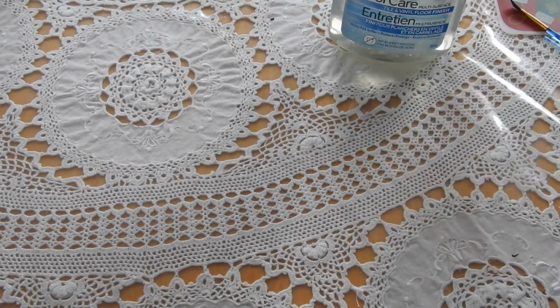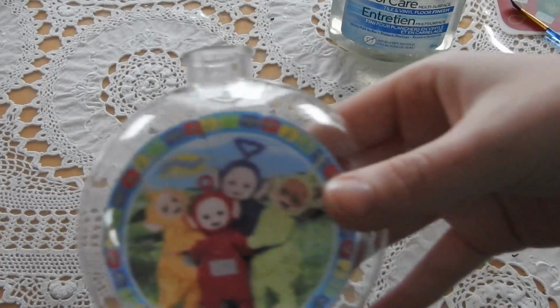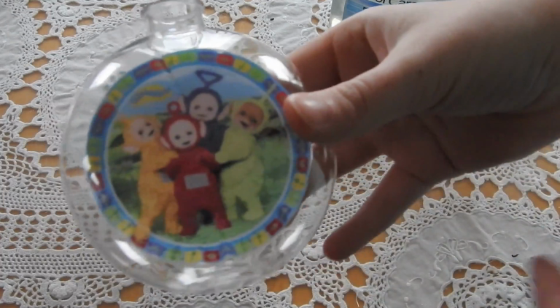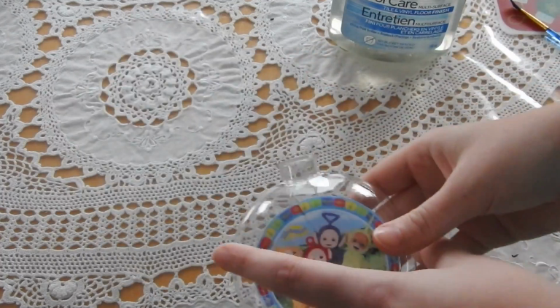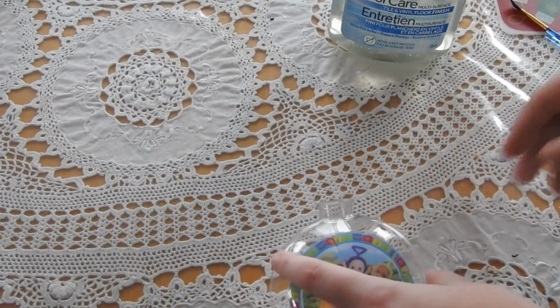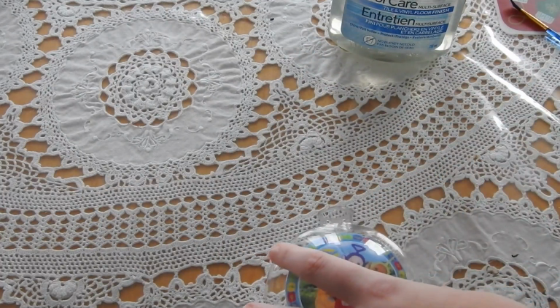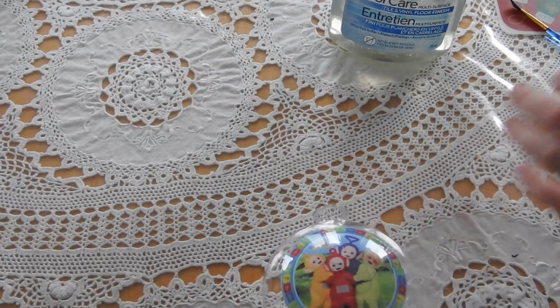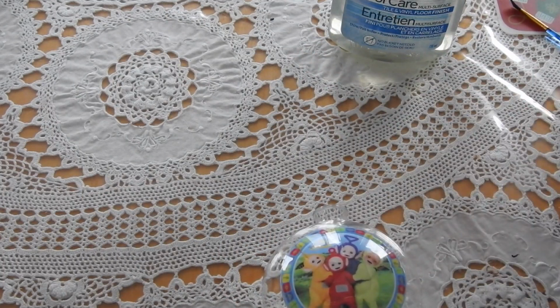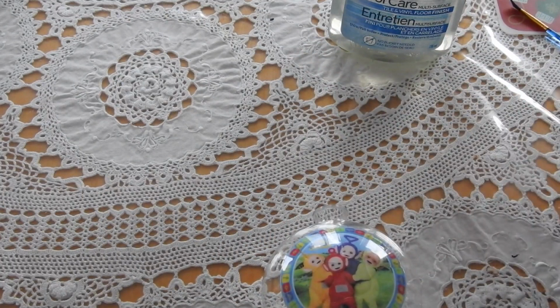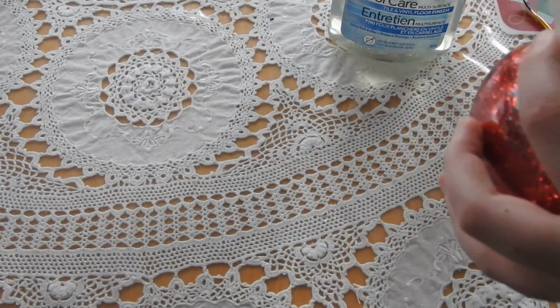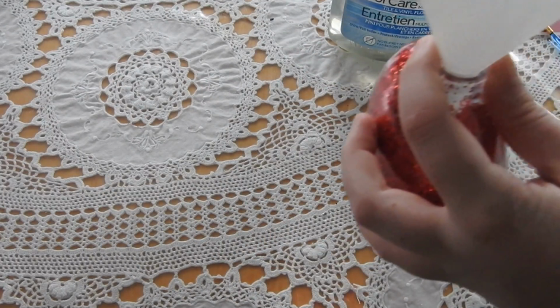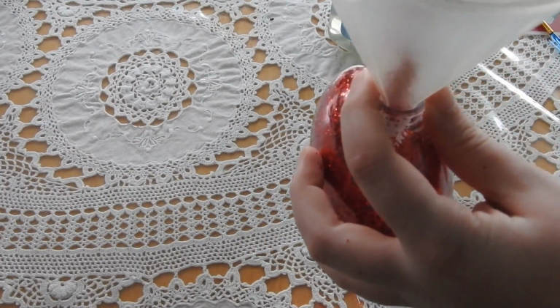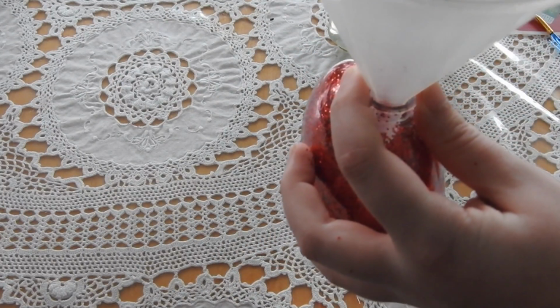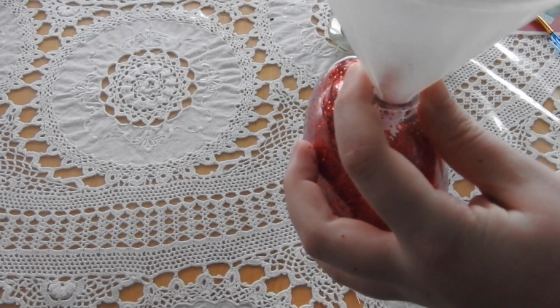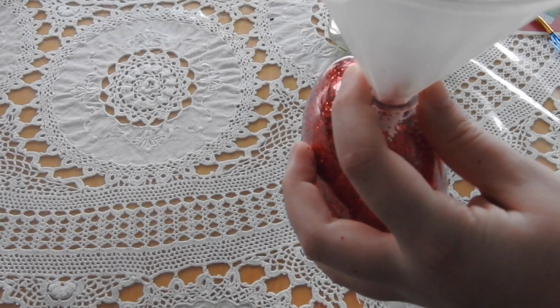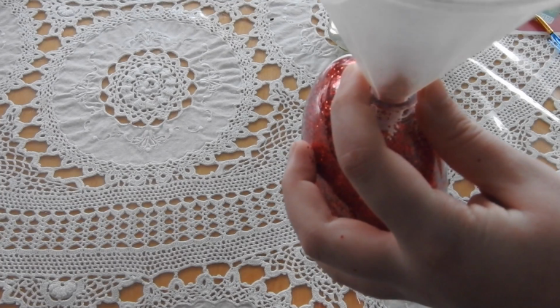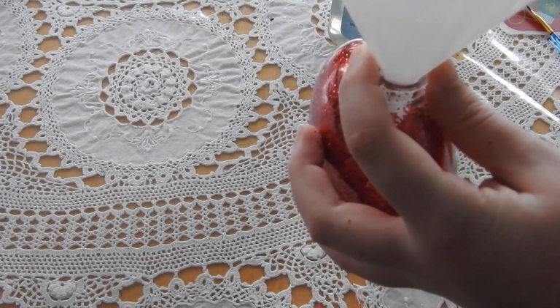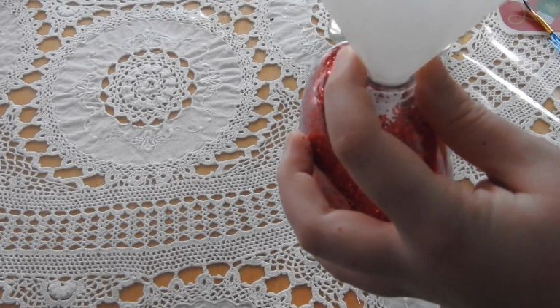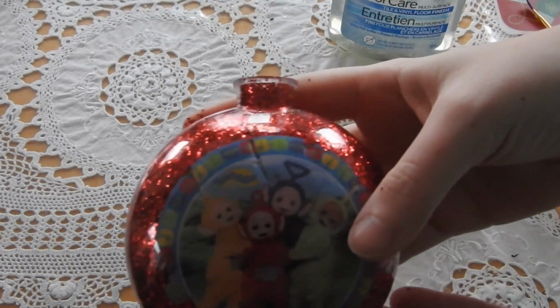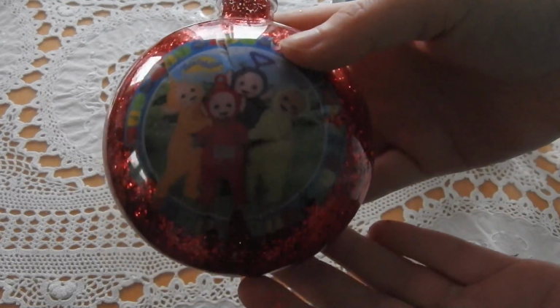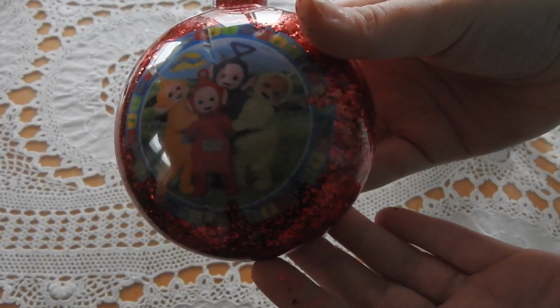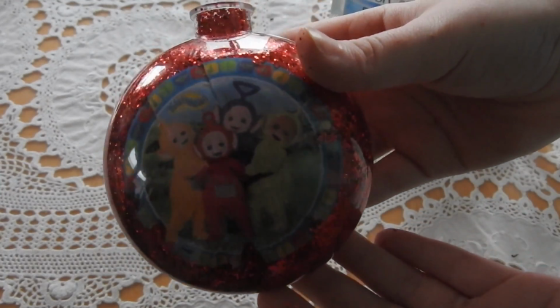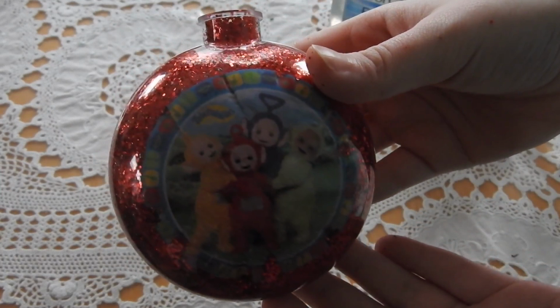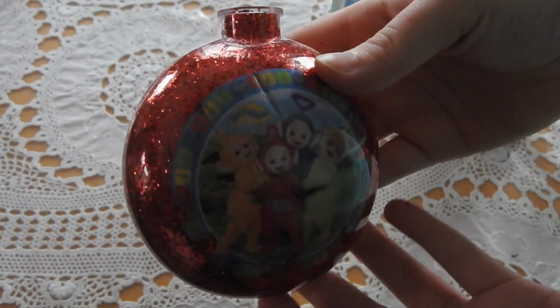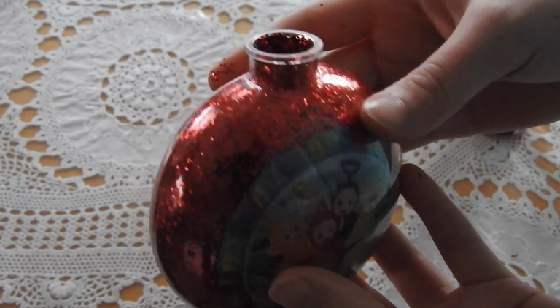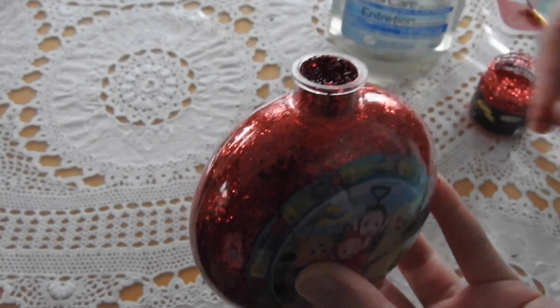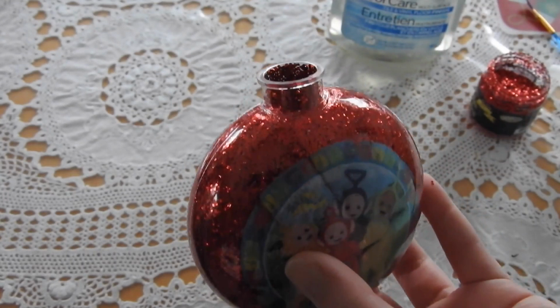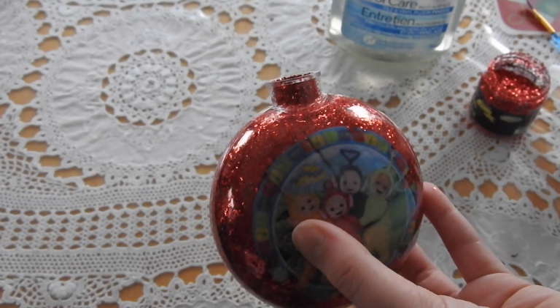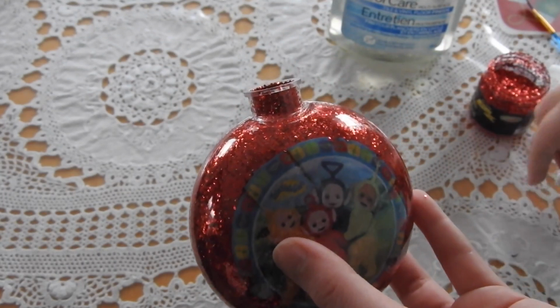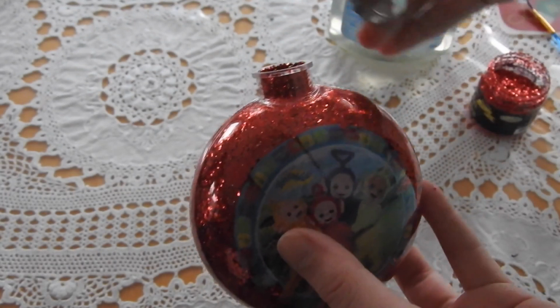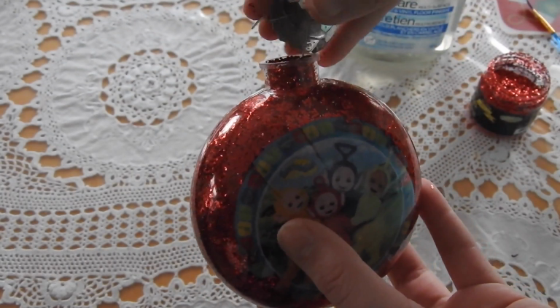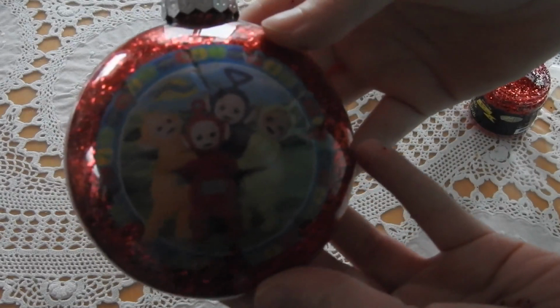So that's the ornament there now. Next you want to add your glitter. And that there is your finished ornament. All you're going to do then is put your top back on, and there you go.